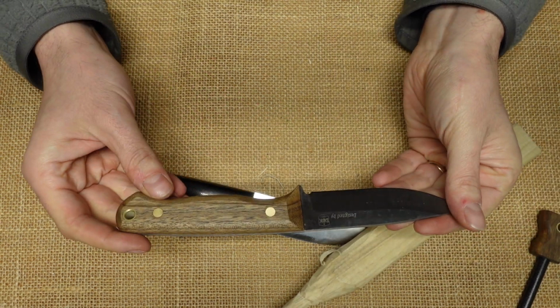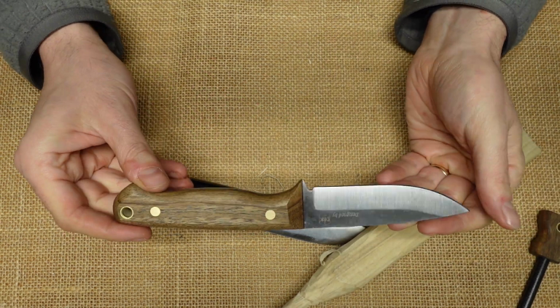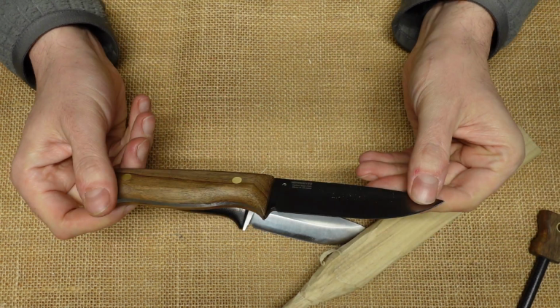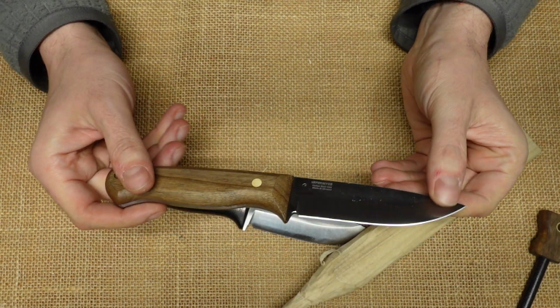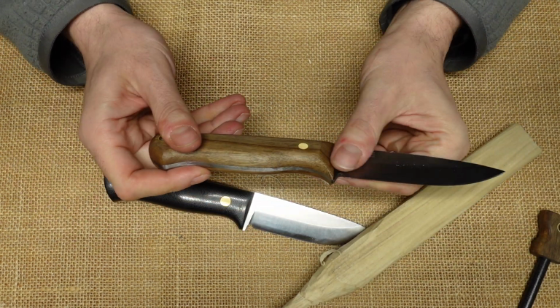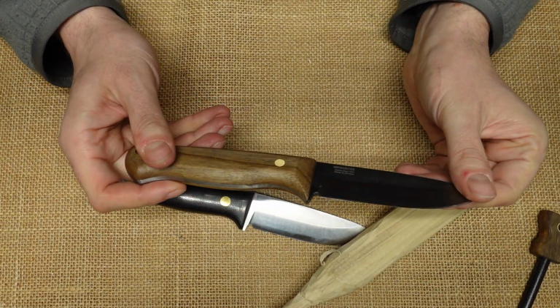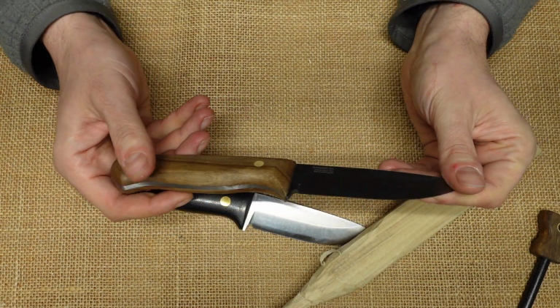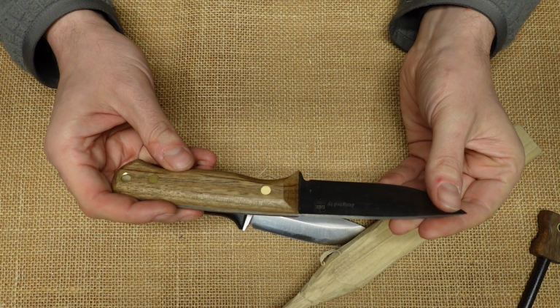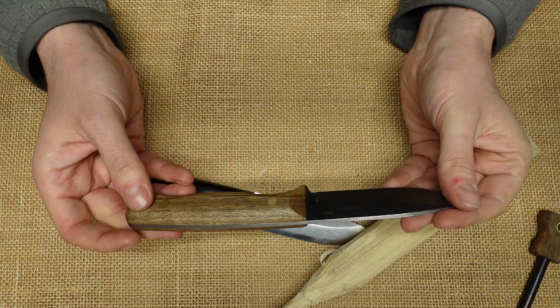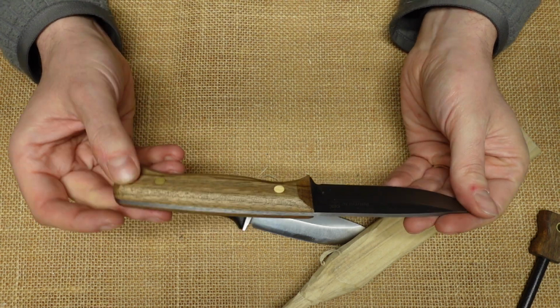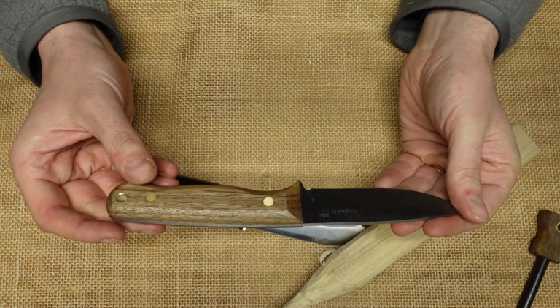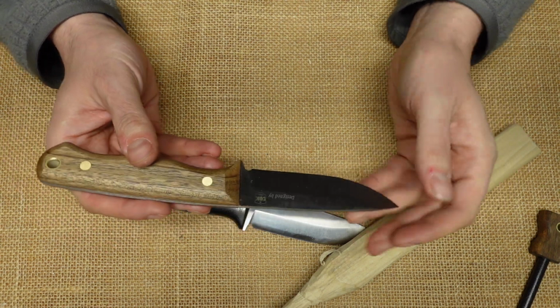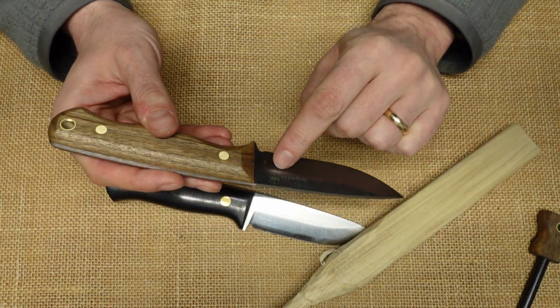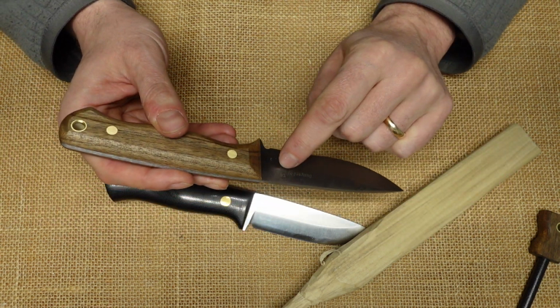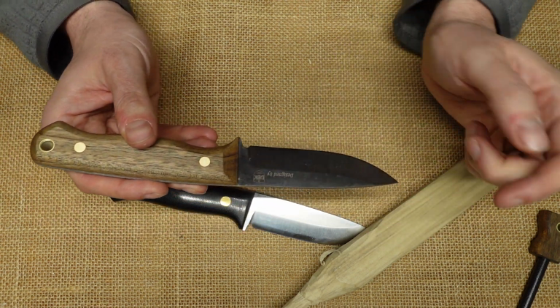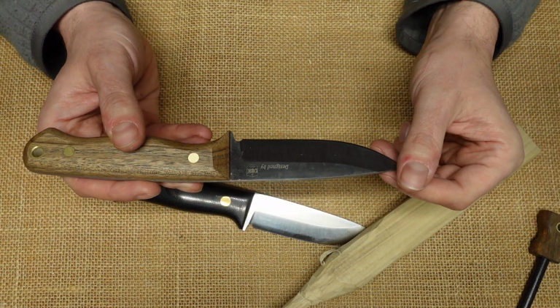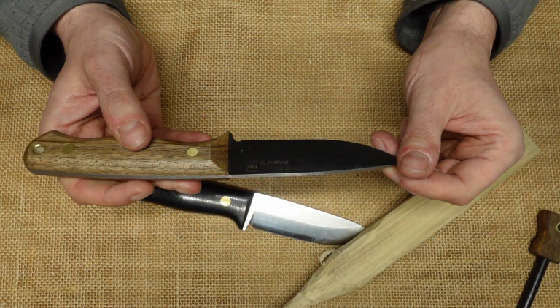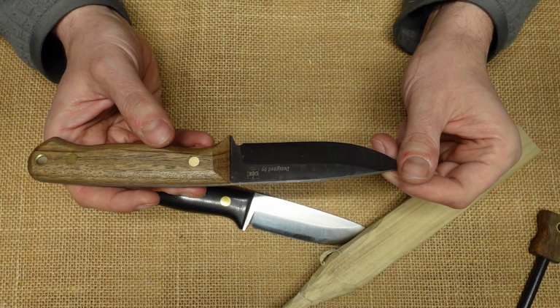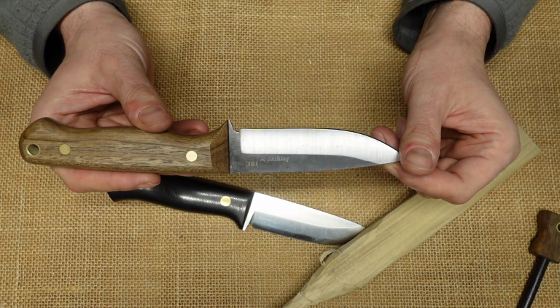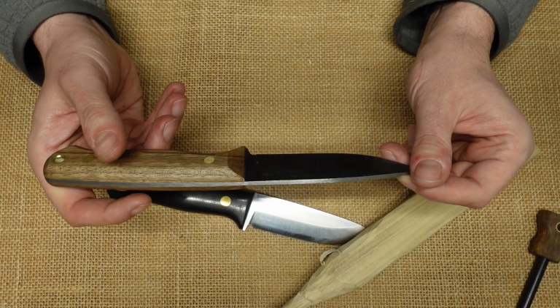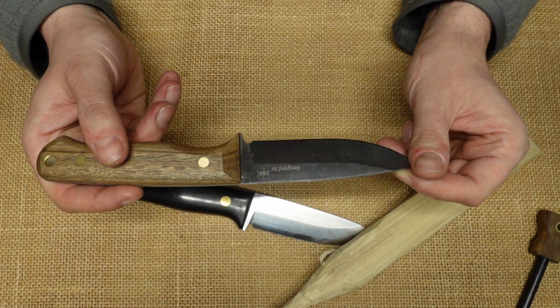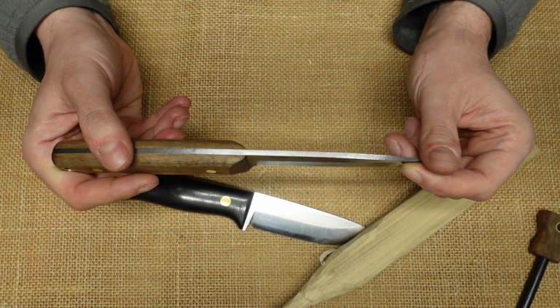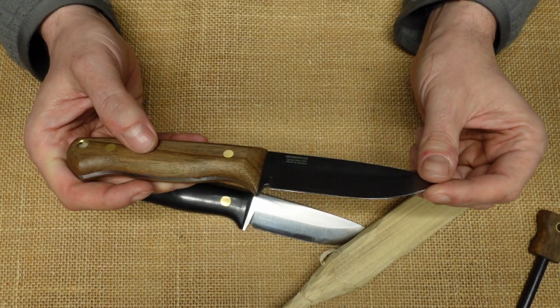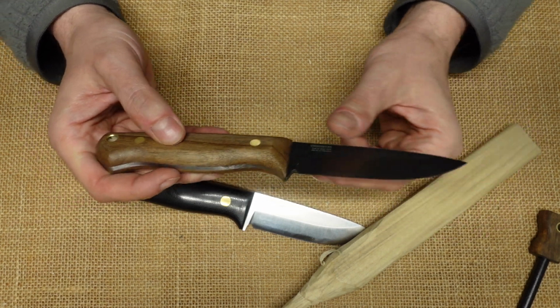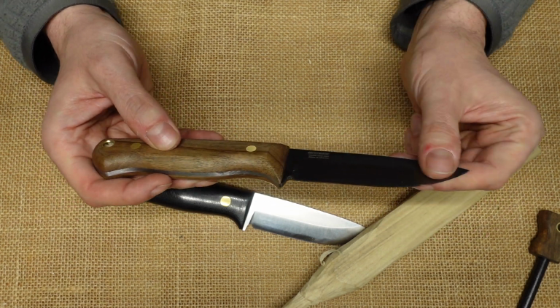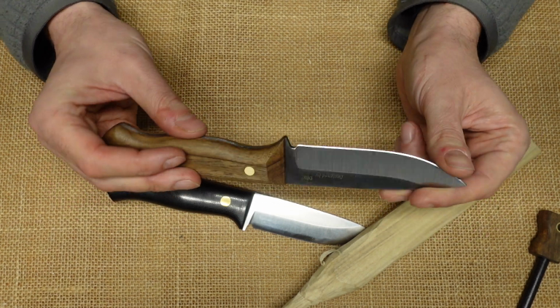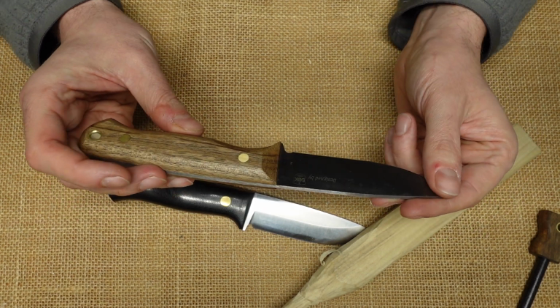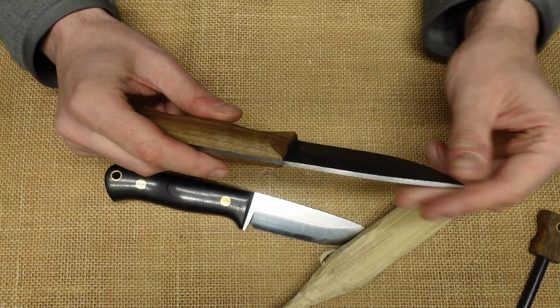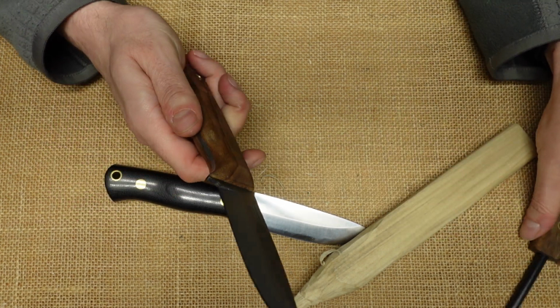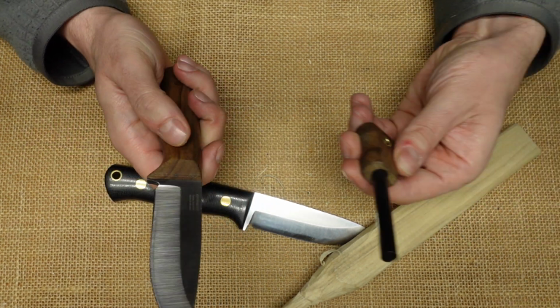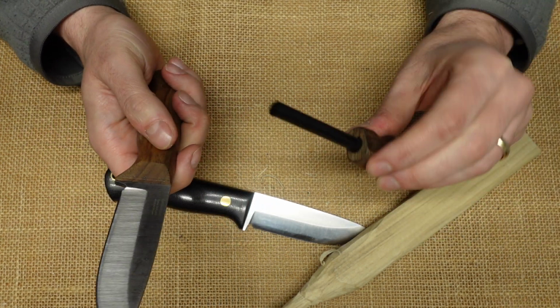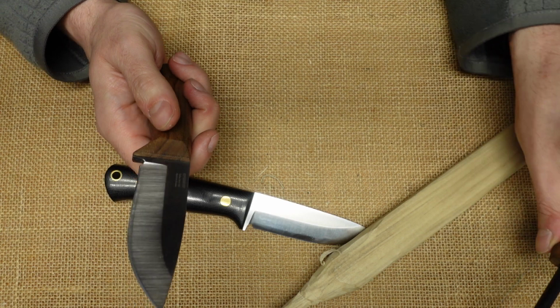It's a nice knife. I think for $50, this would make a great gift for somebody. It does have the DBK label on it, which people will like. It also comes with a fire steel, which should be fine.